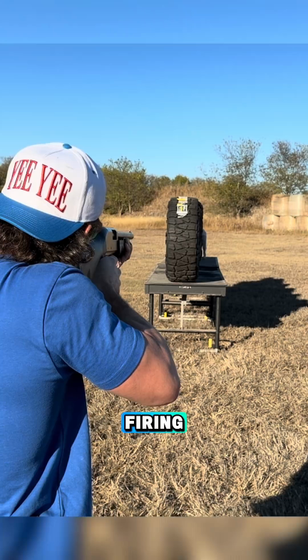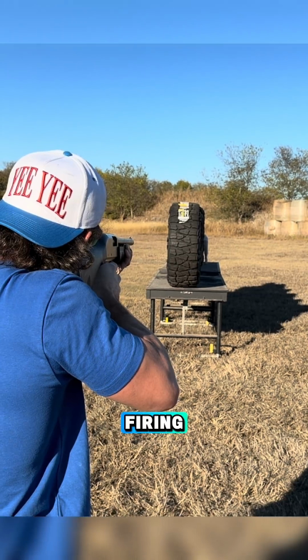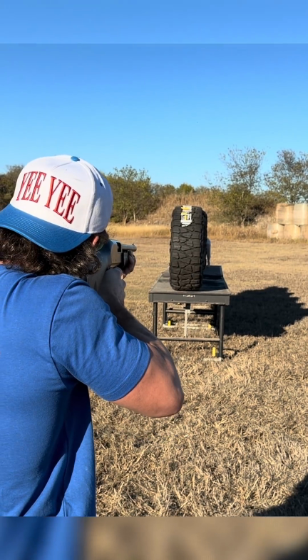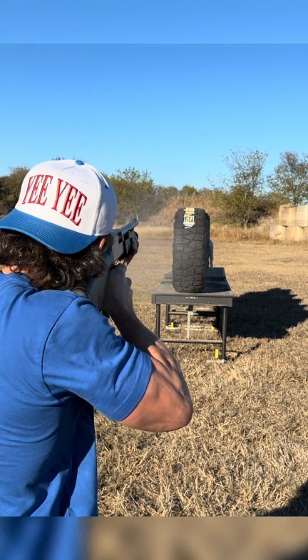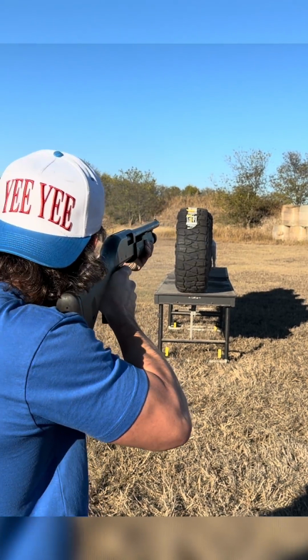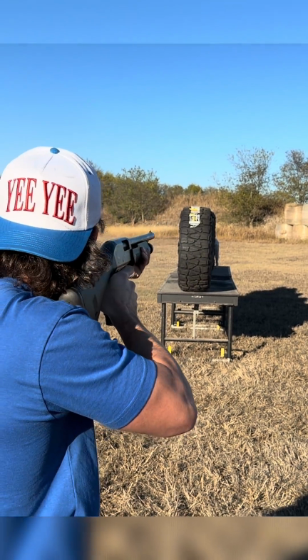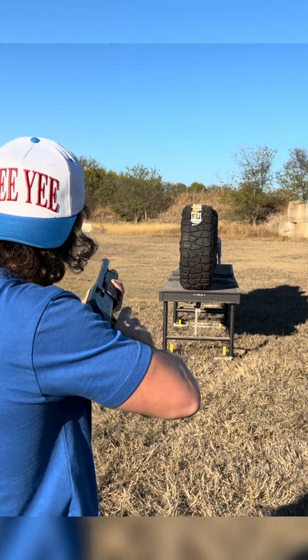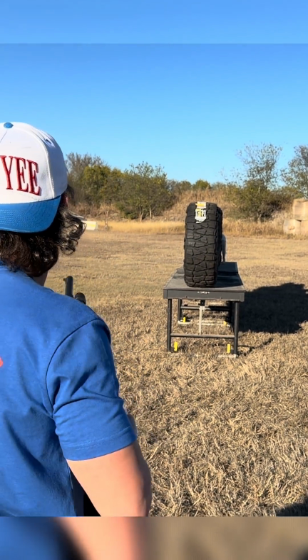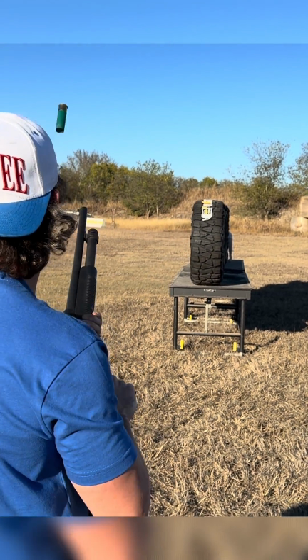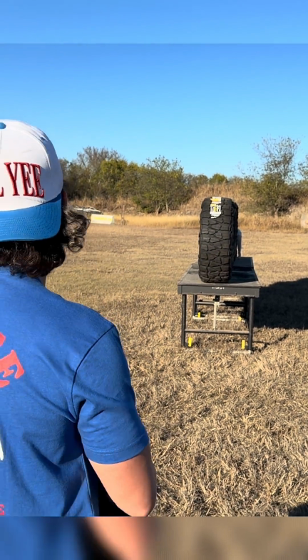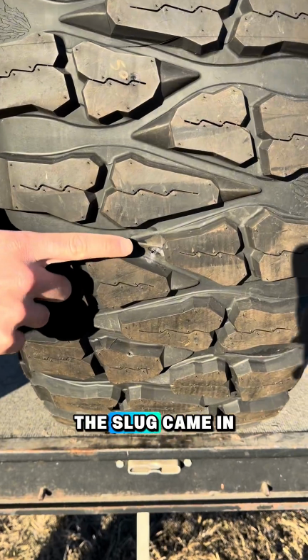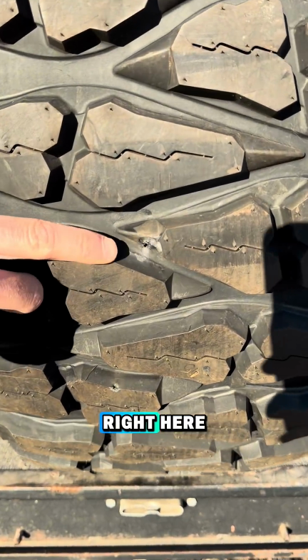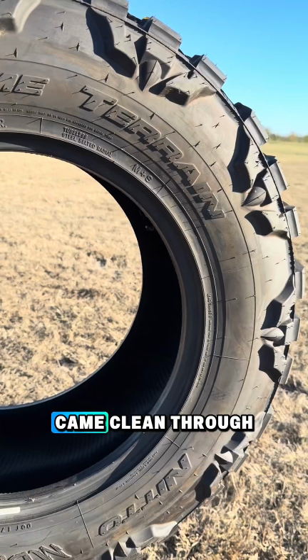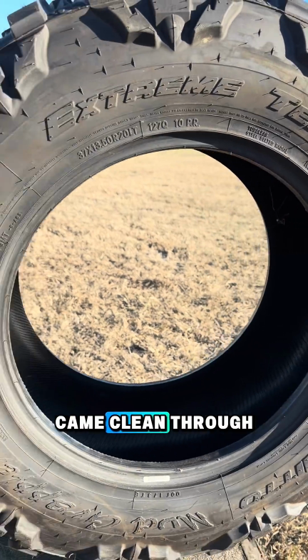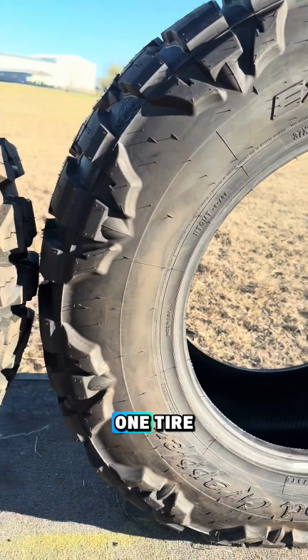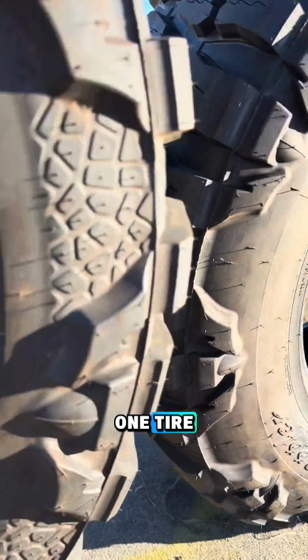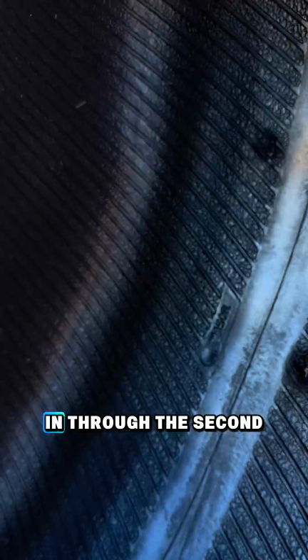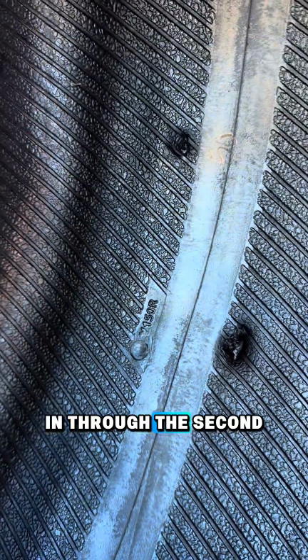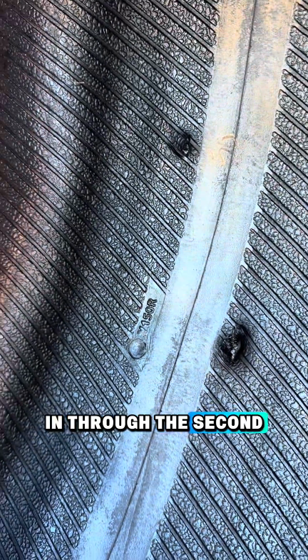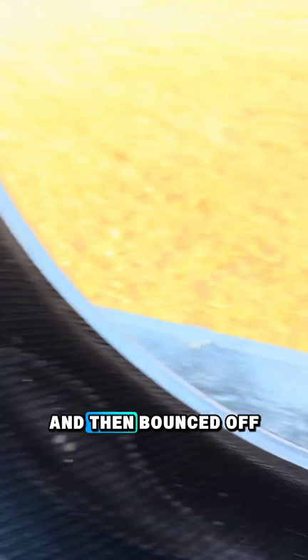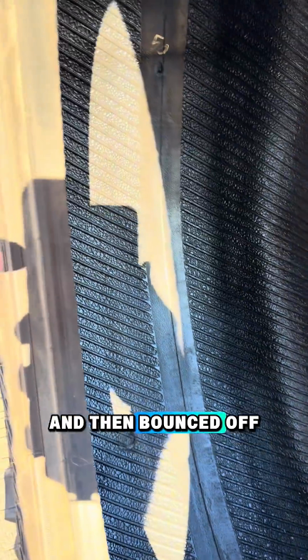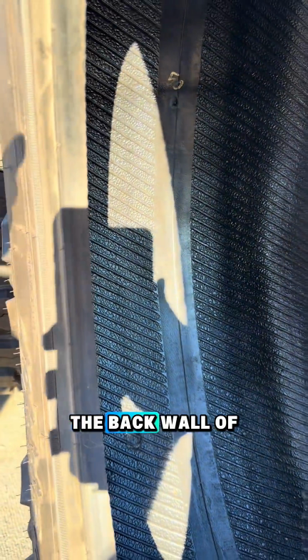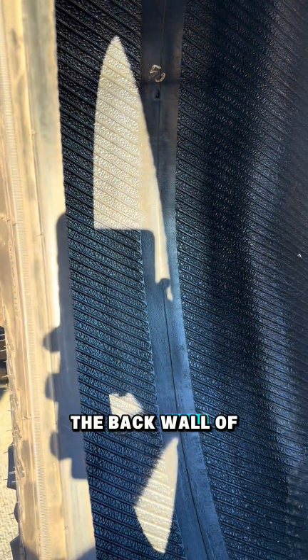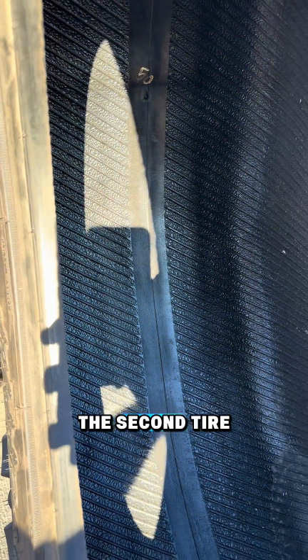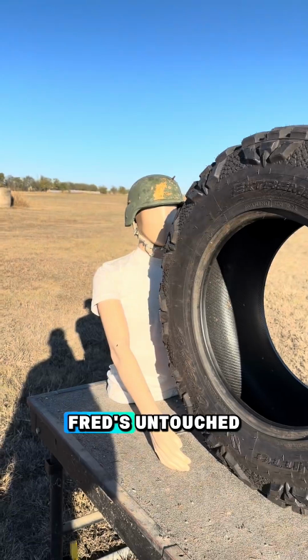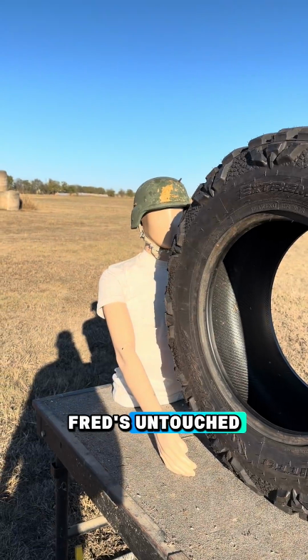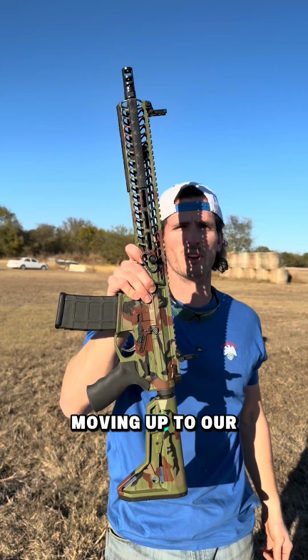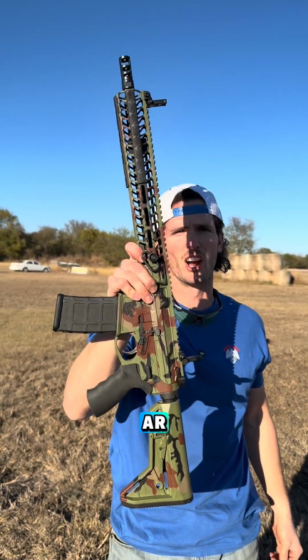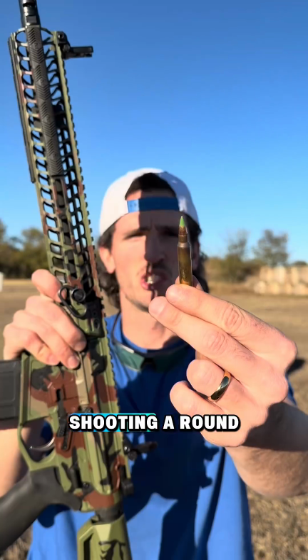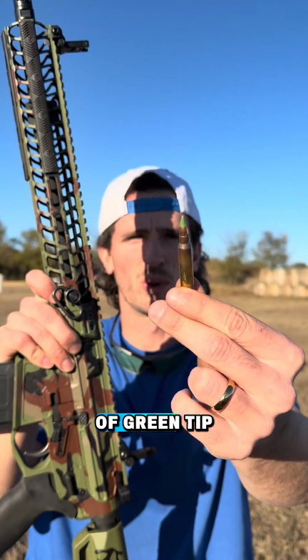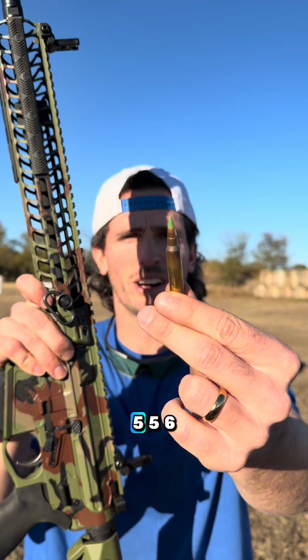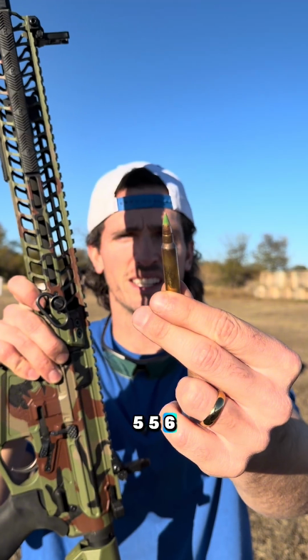Firing. The slug came in right here, came clean through one tire, in through the second, and then bounced off the back wall of the second tire. Fred's untouched. Moving up to our AR shooting a green tip 556.